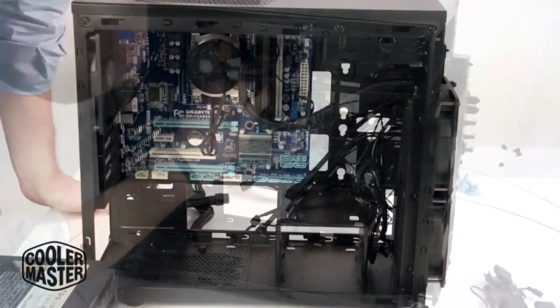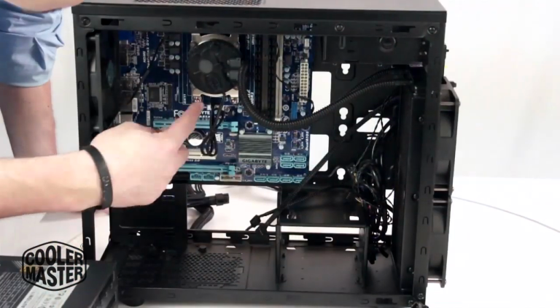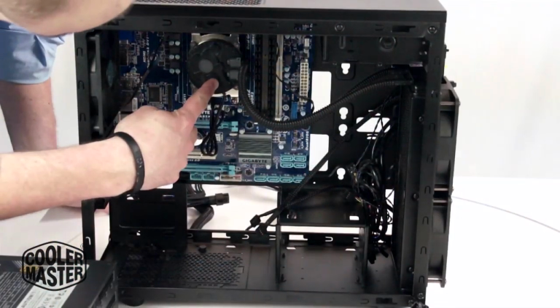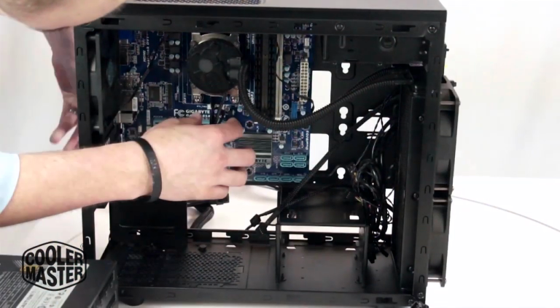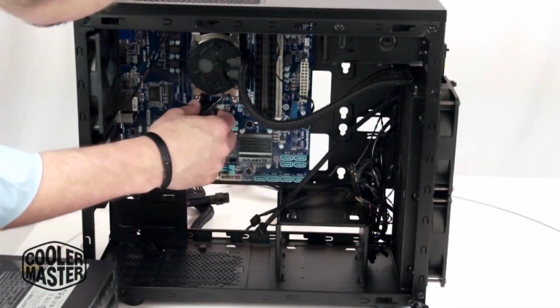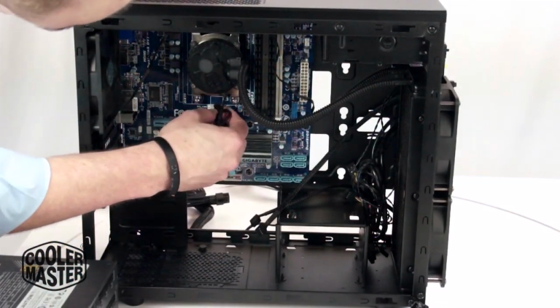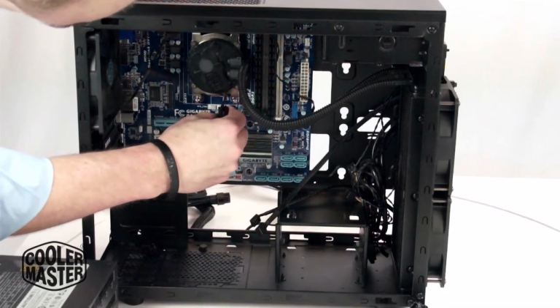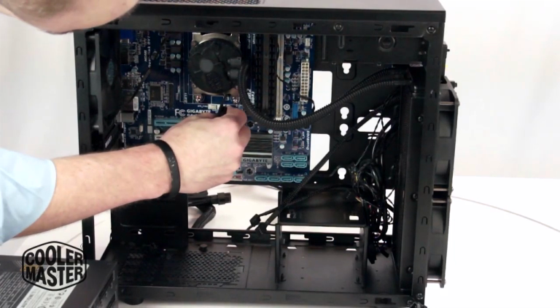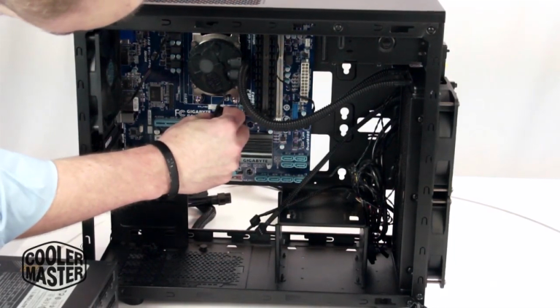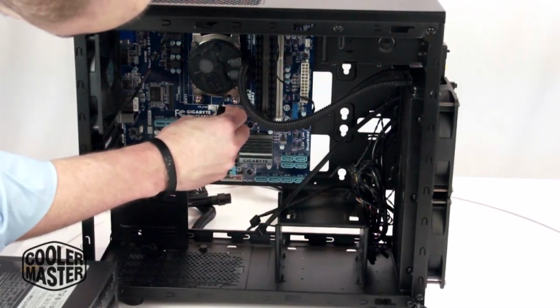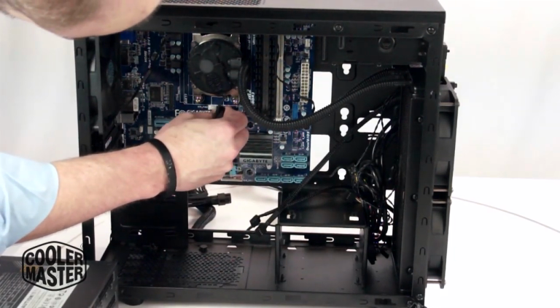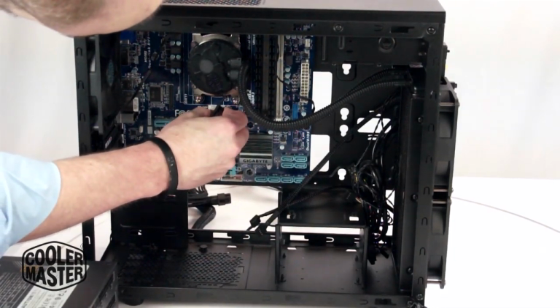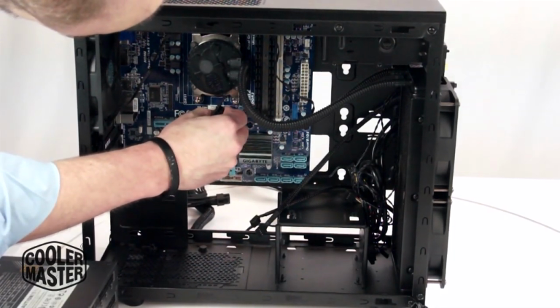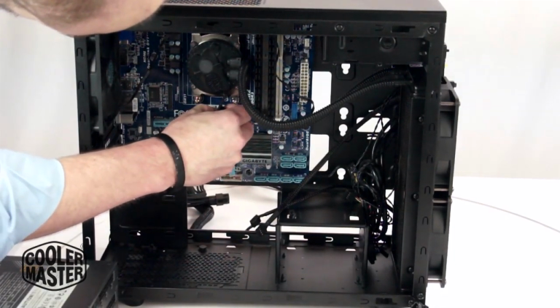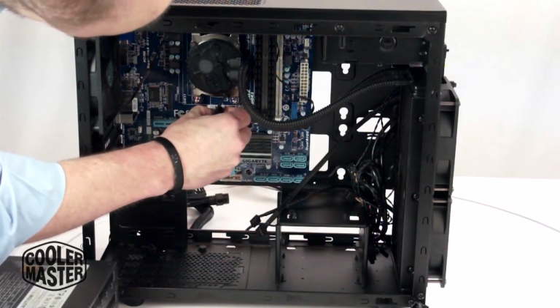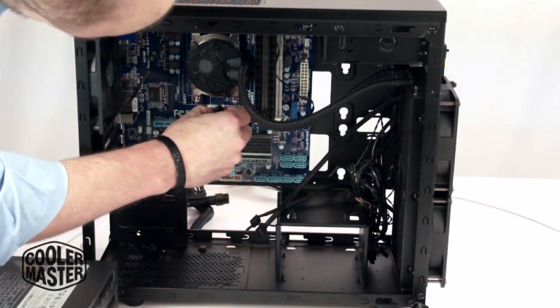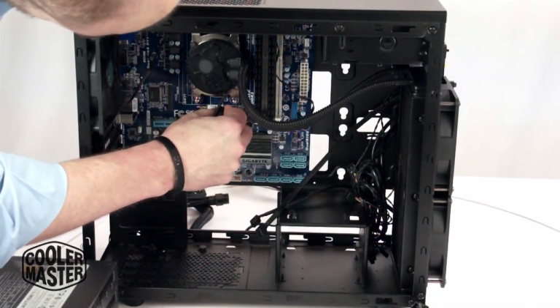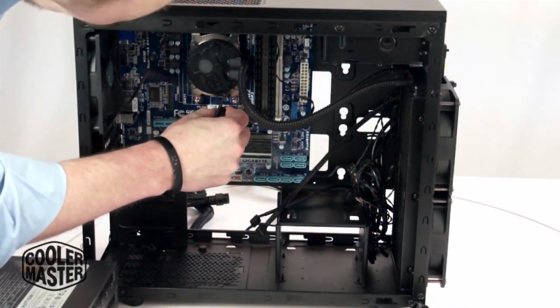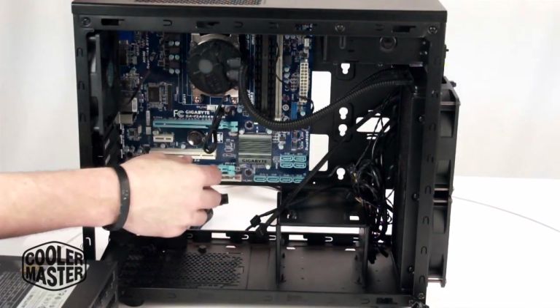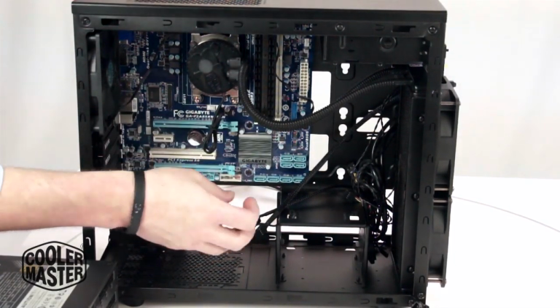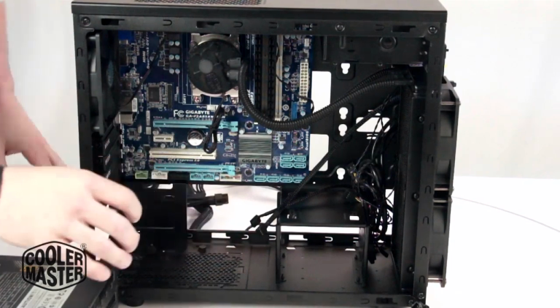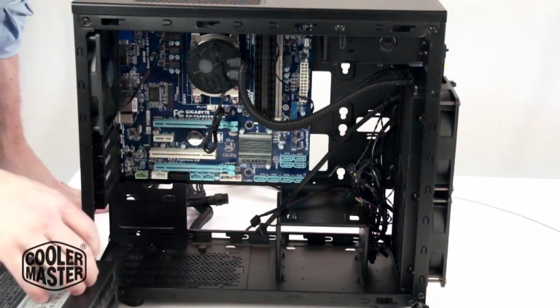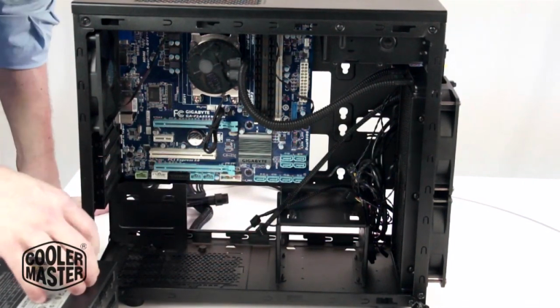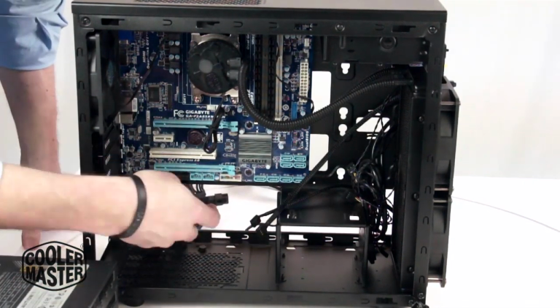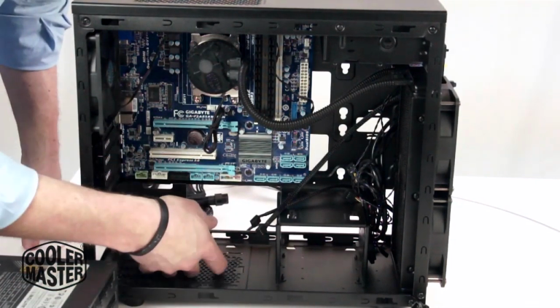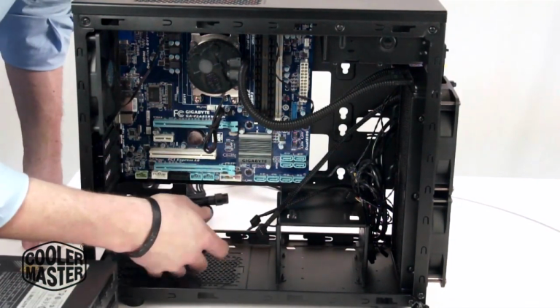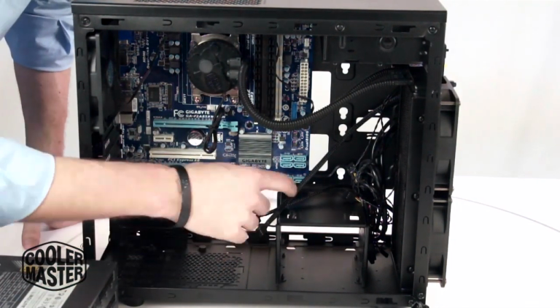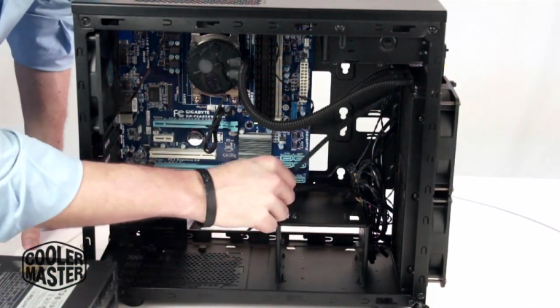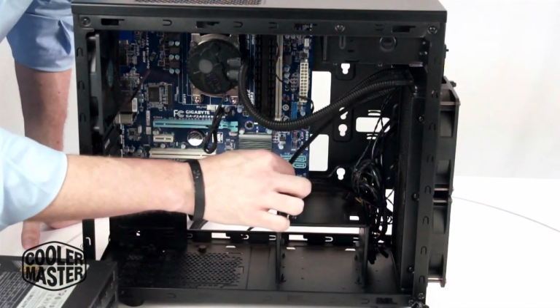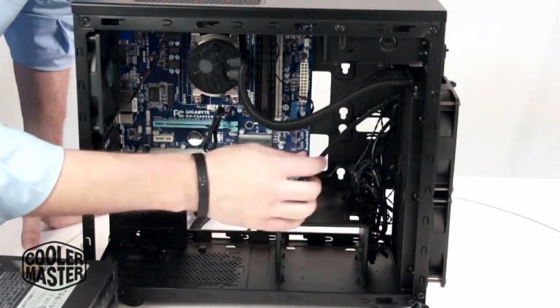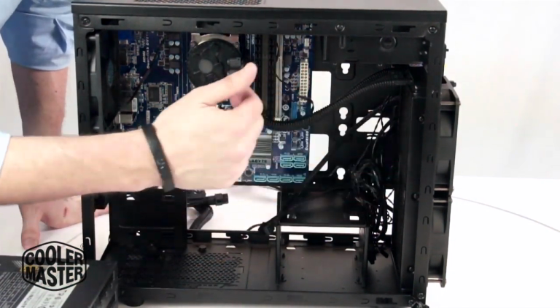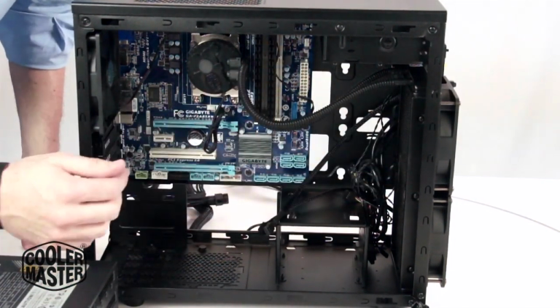Once you have the pump installed, just connect the pump to your CPU fan header. Then I'm going to install the PSU and connect all the other fan headers so that everything runs.